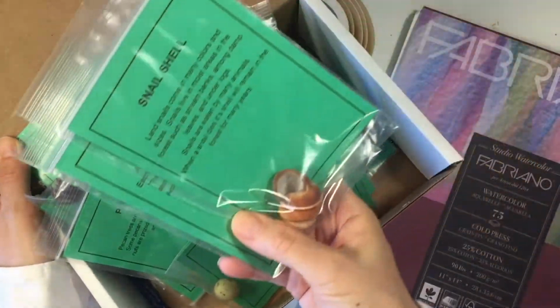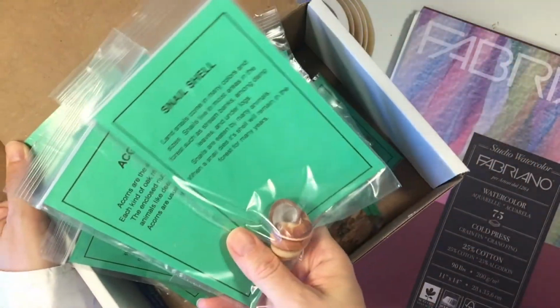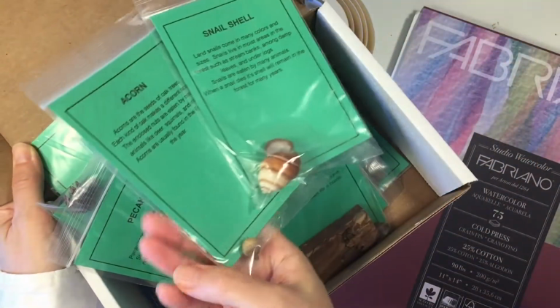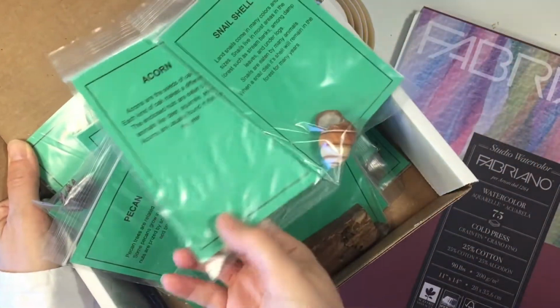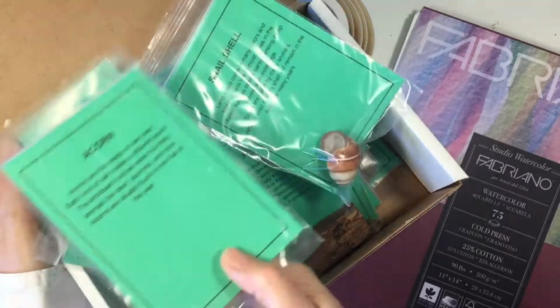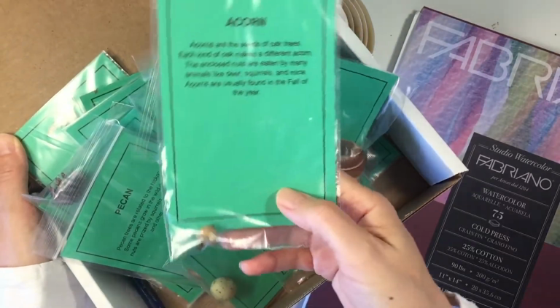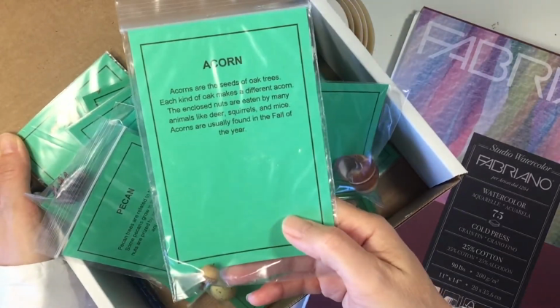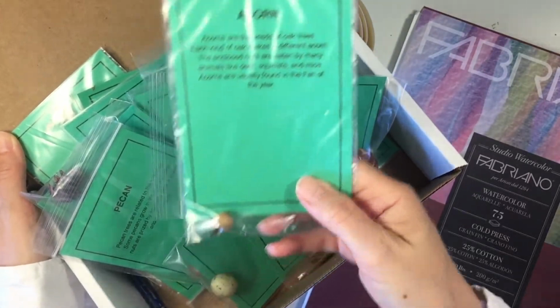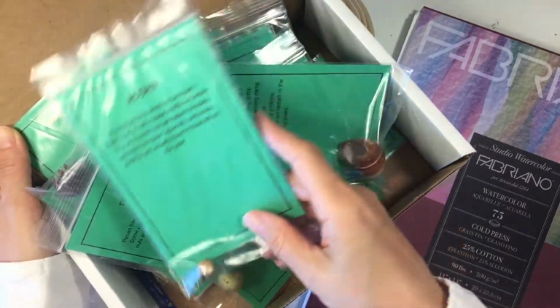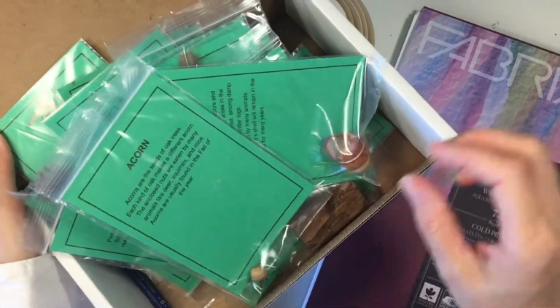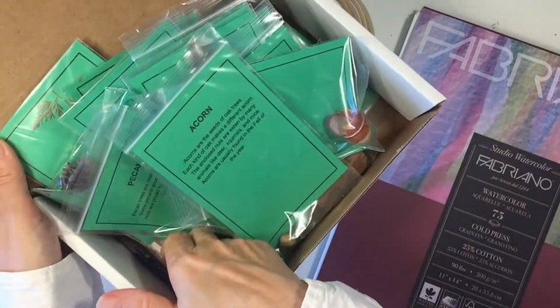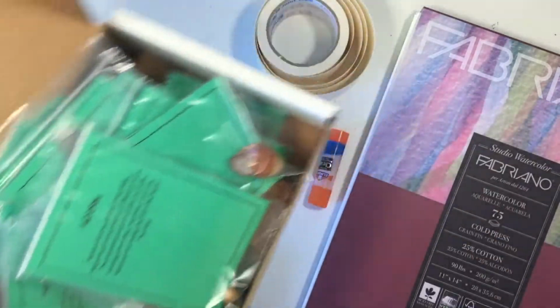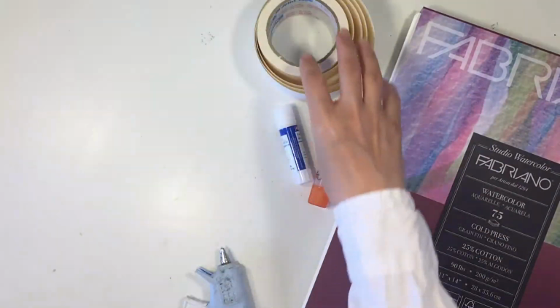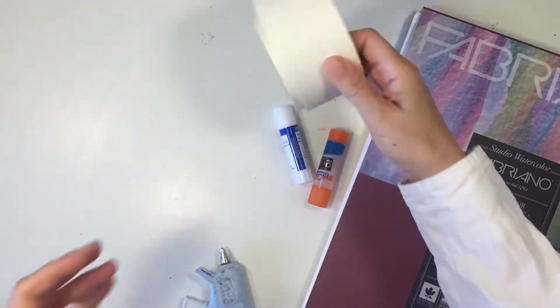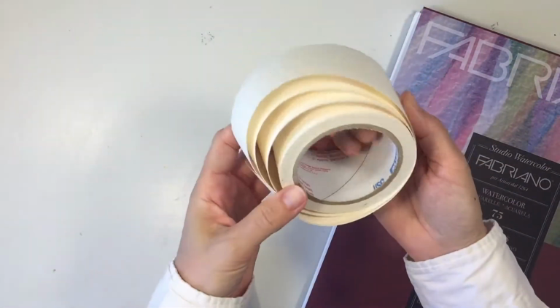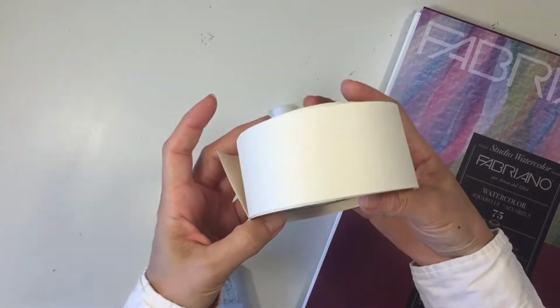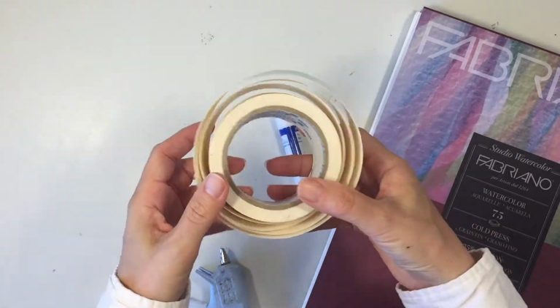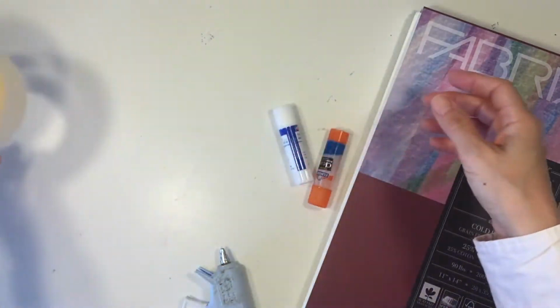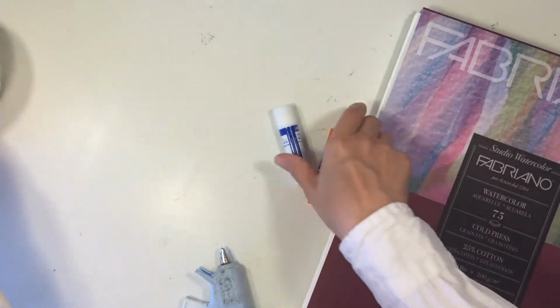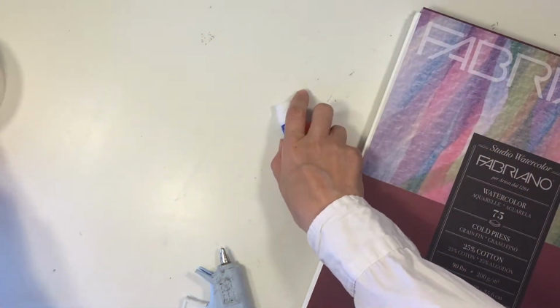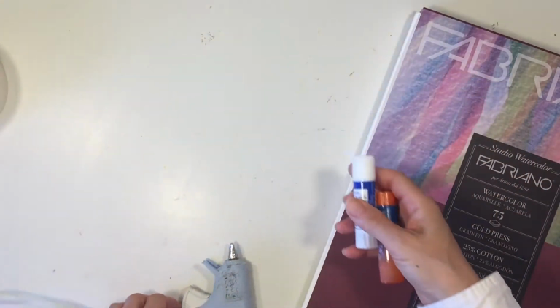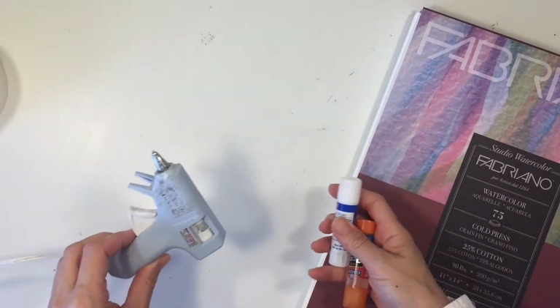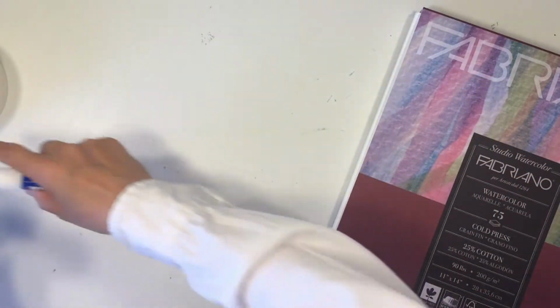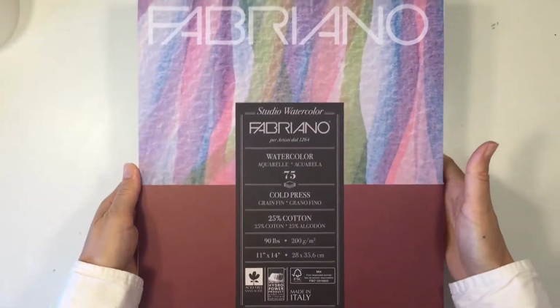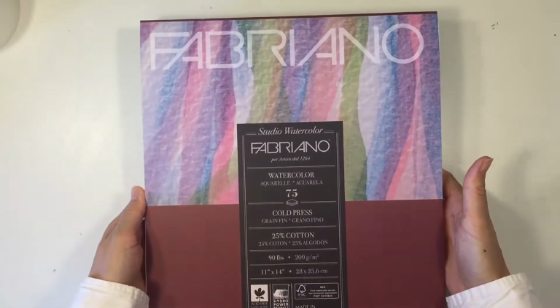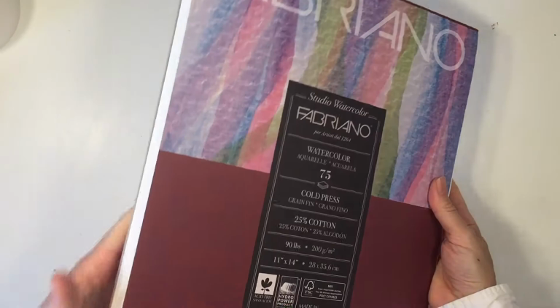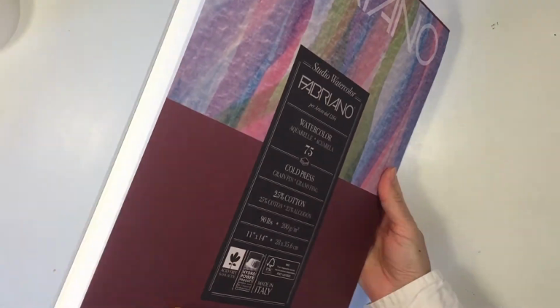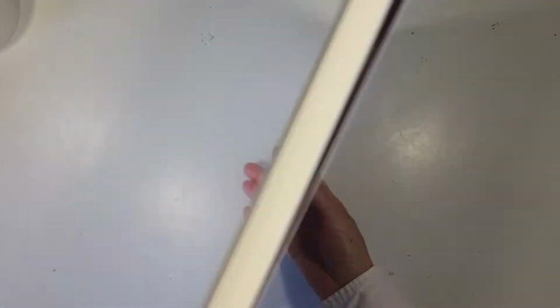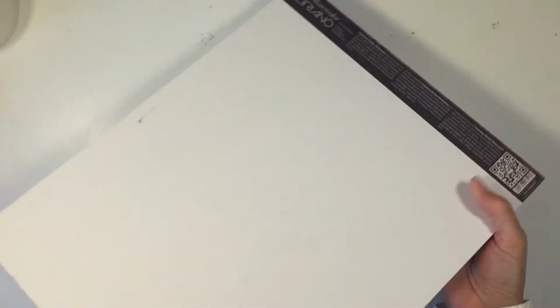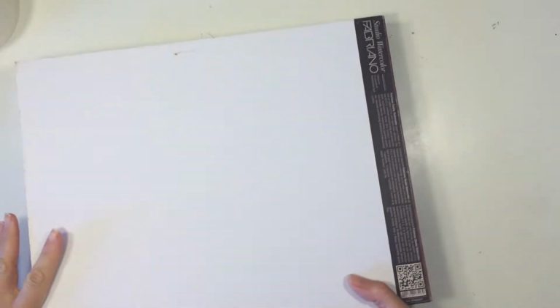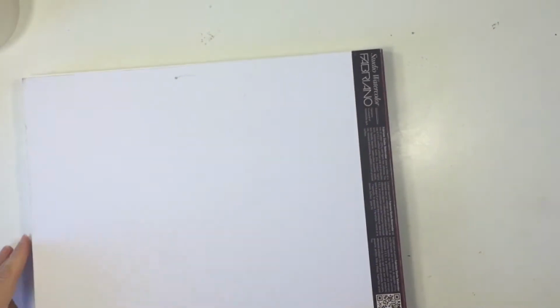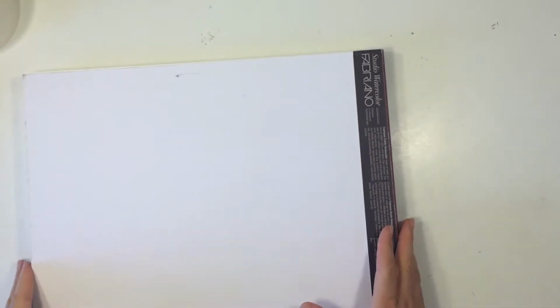It comes with all these different specimens as well as these little cards that describe what is in these little bags. But we want to put this onto a little display board because we found that we weren't really using it that much when it was all contained in a box.